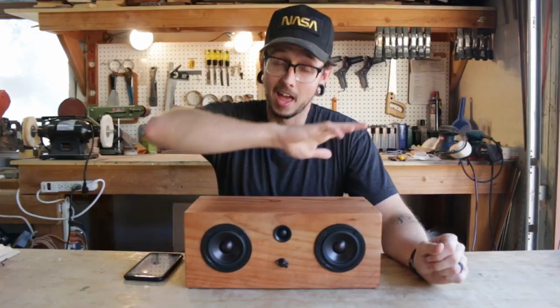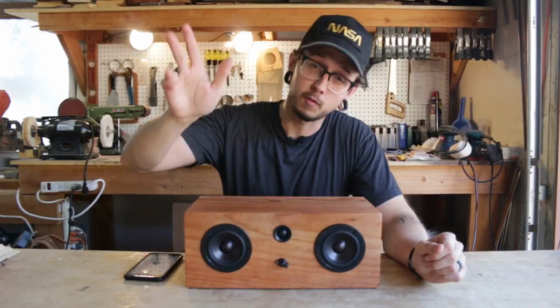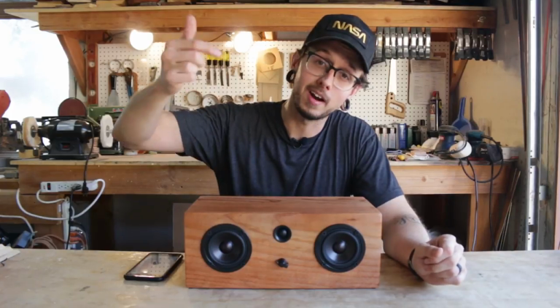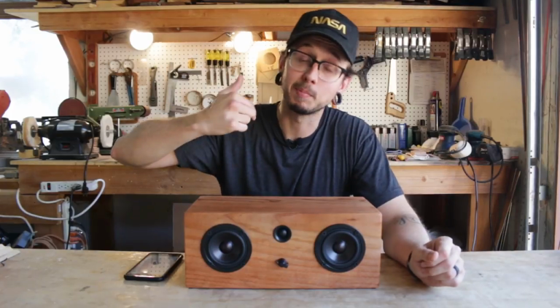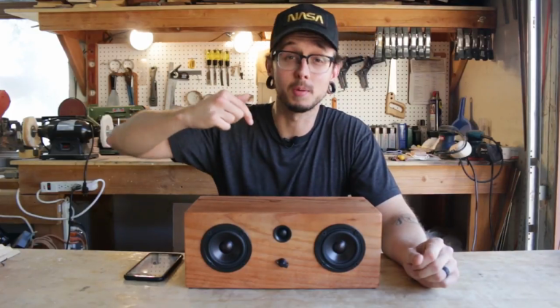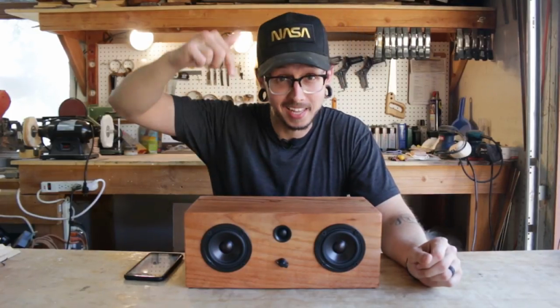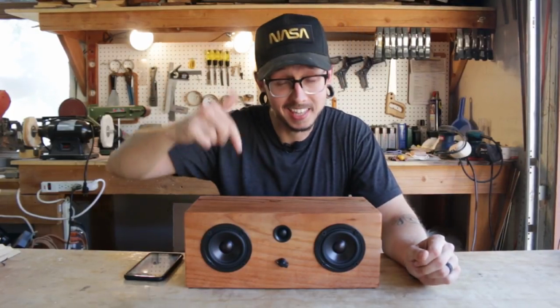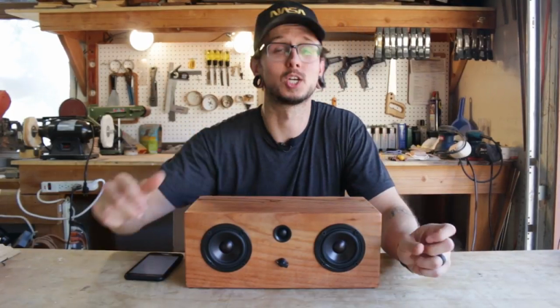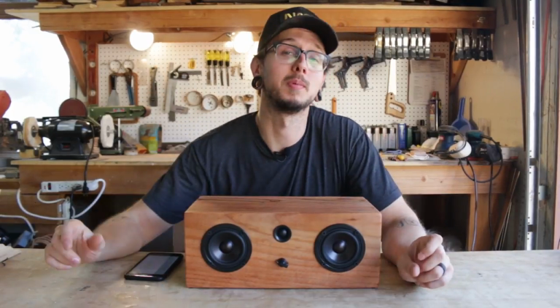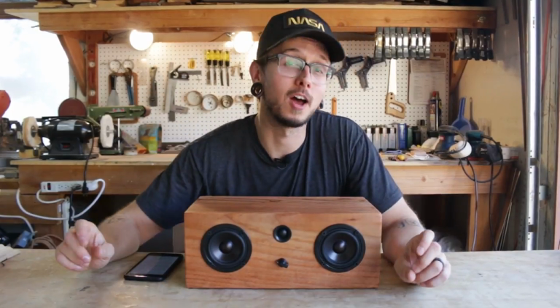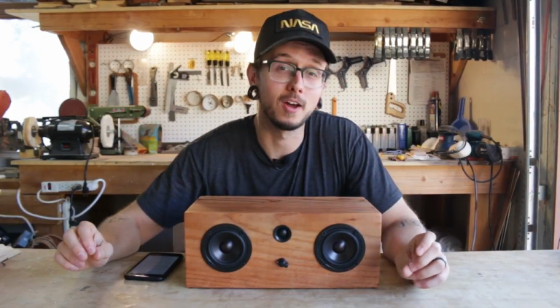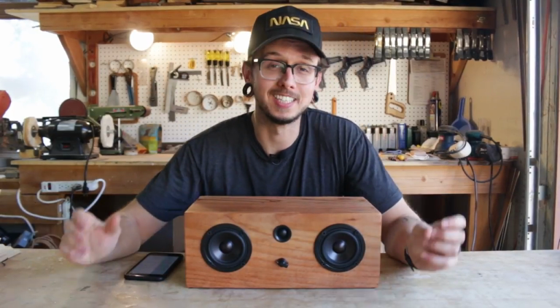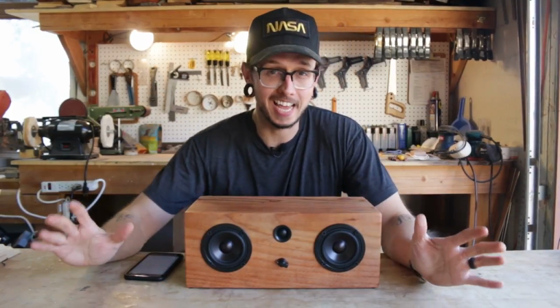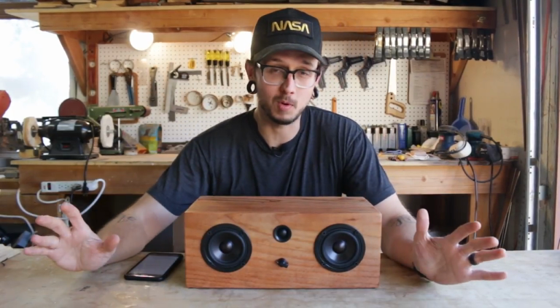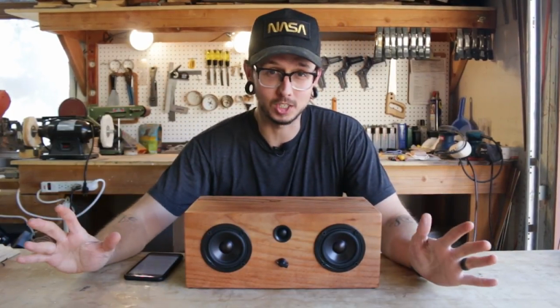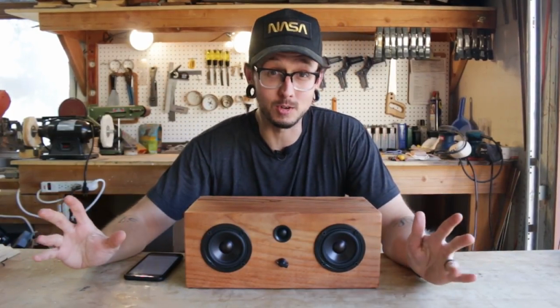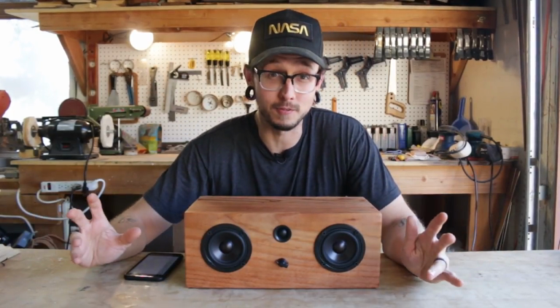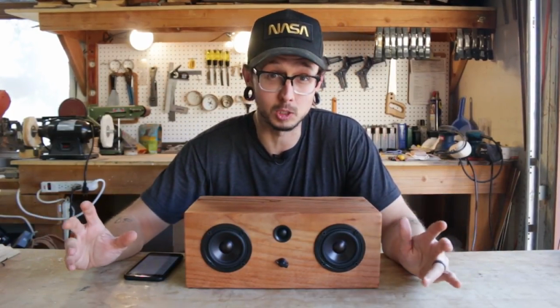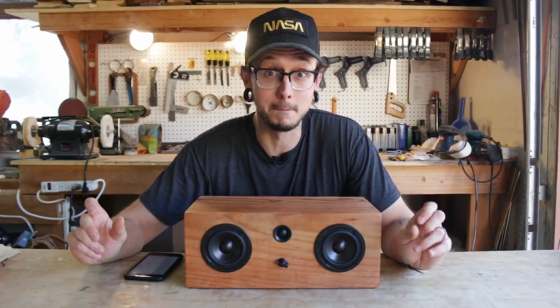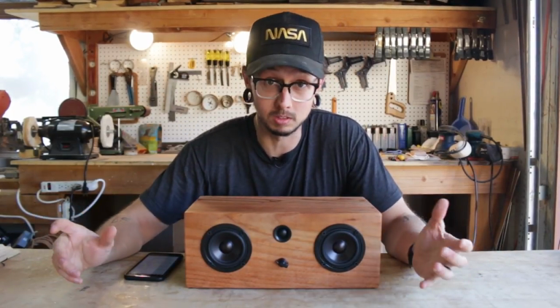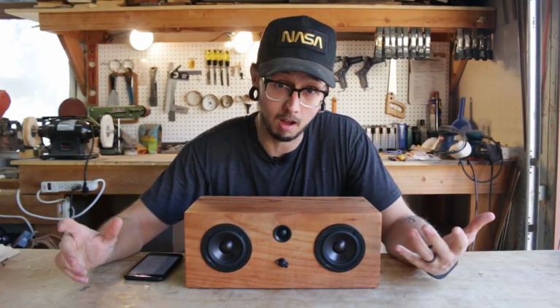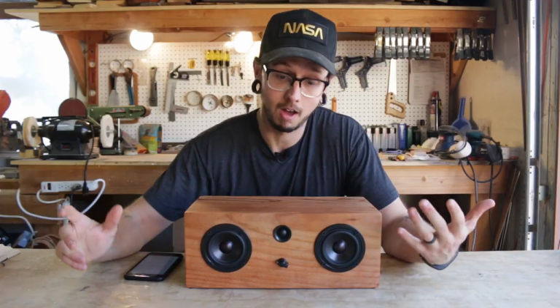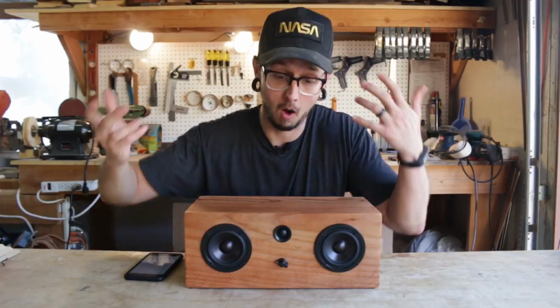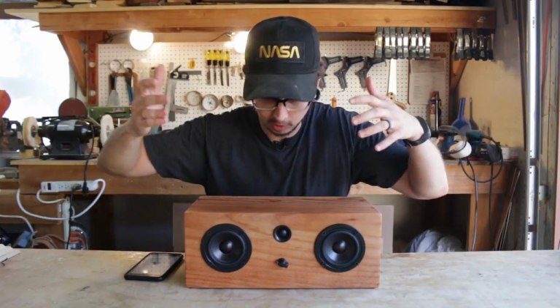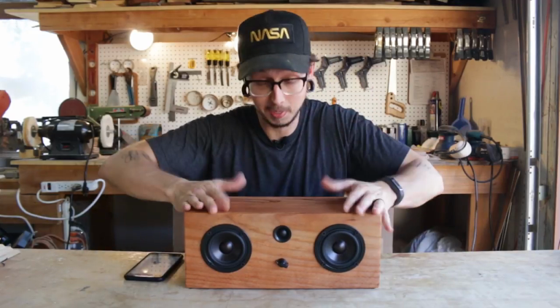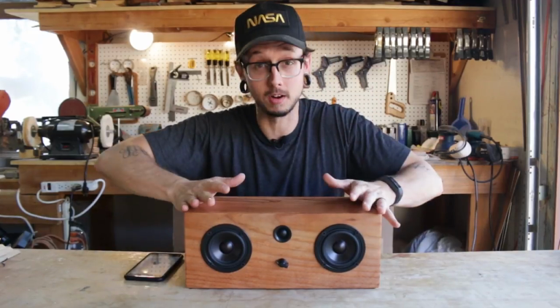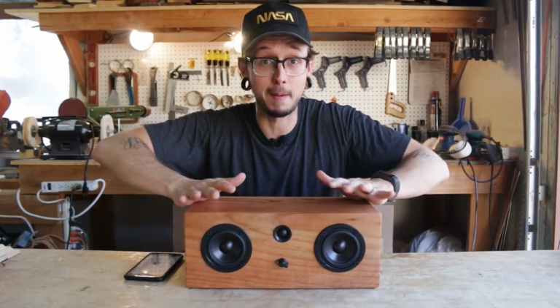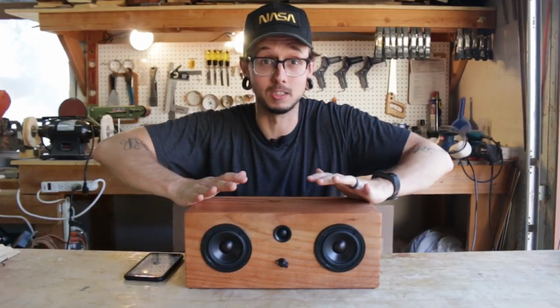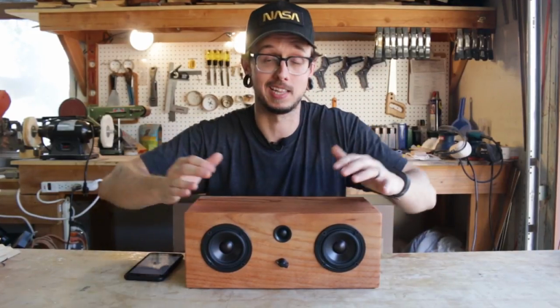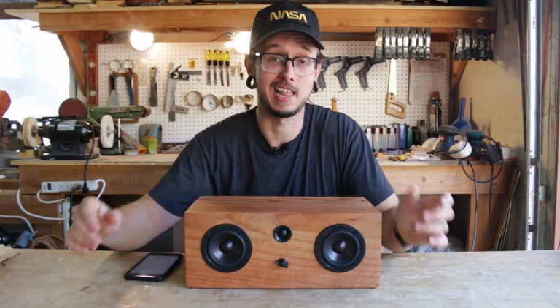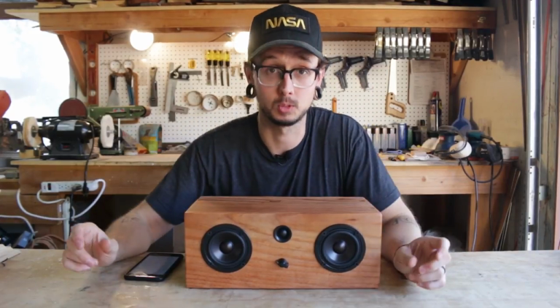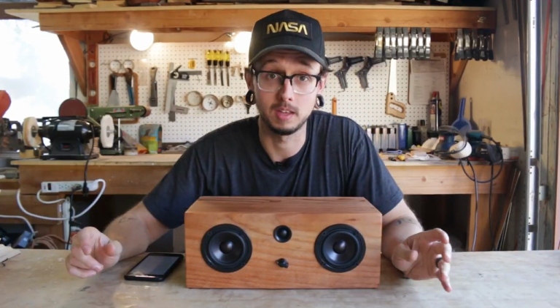Hello everyone, I'm Kirby. This is Kirby Meets Audio and today we're going to do the first build talk on the speaker that I built last week.